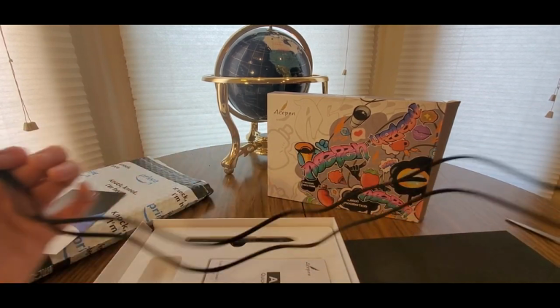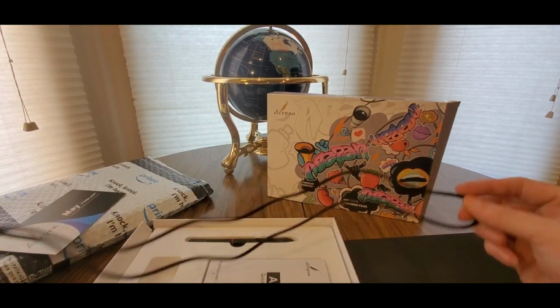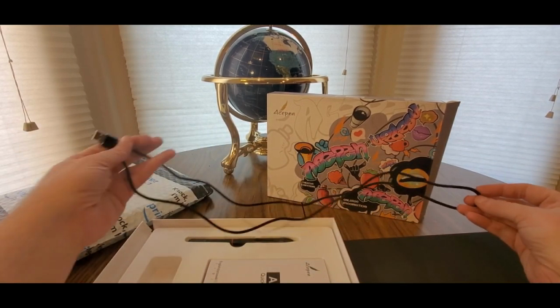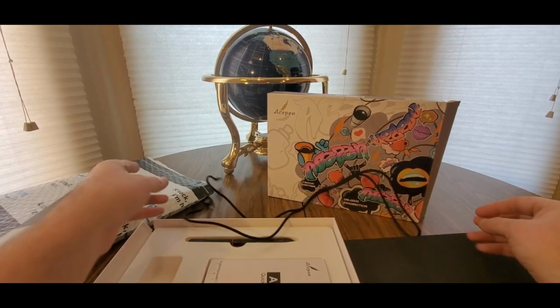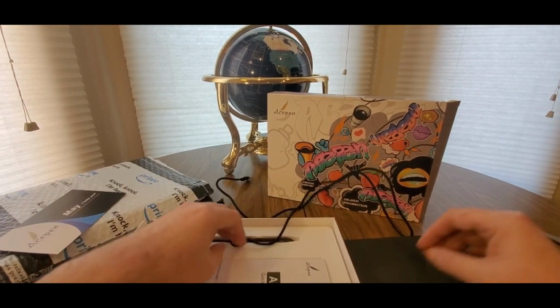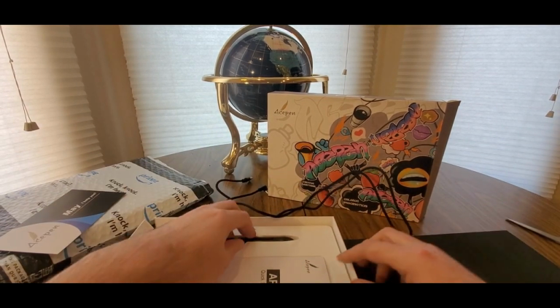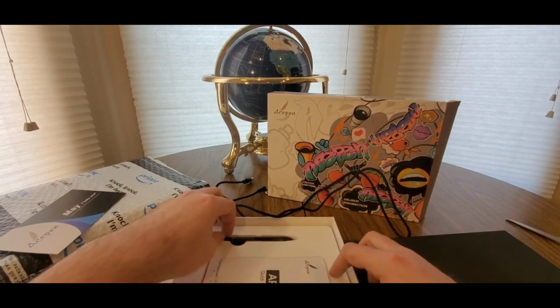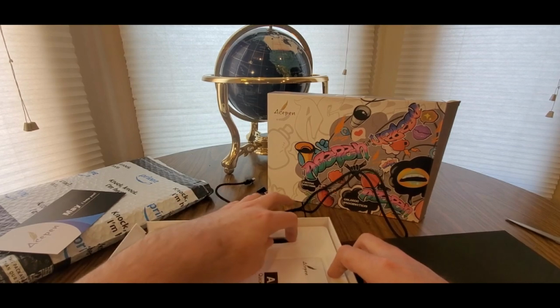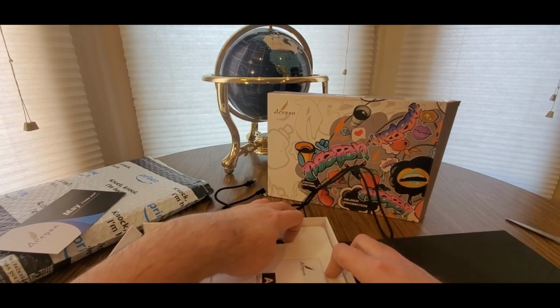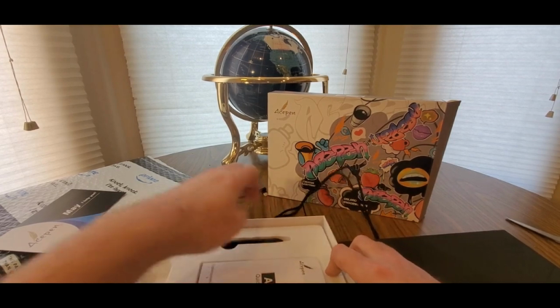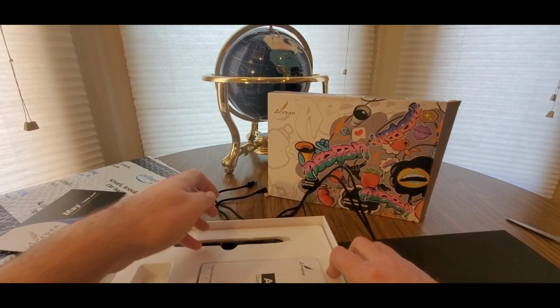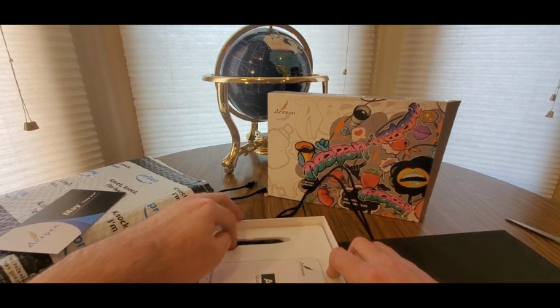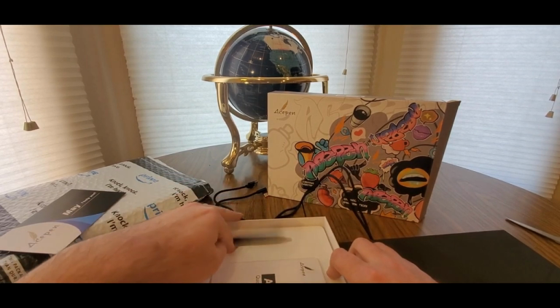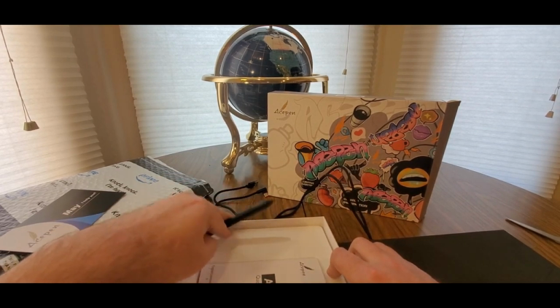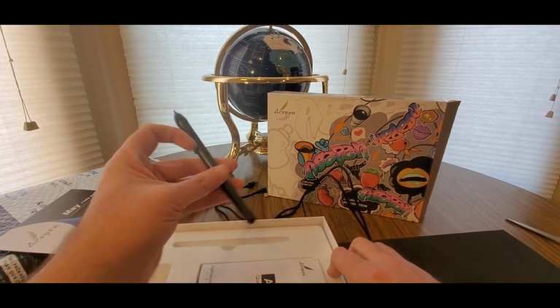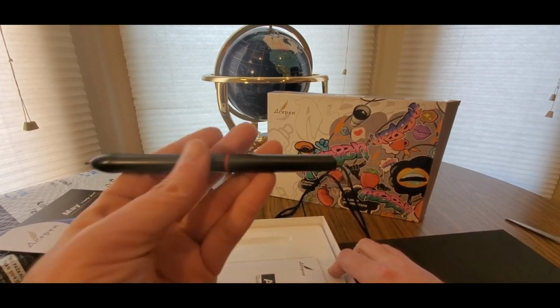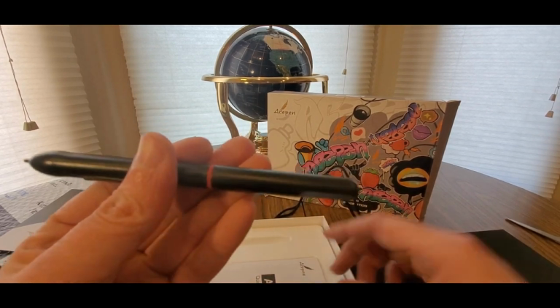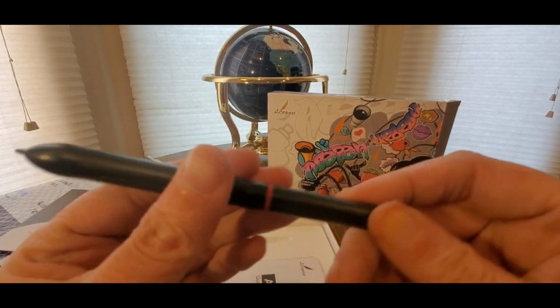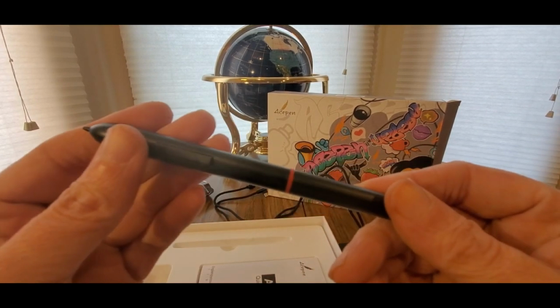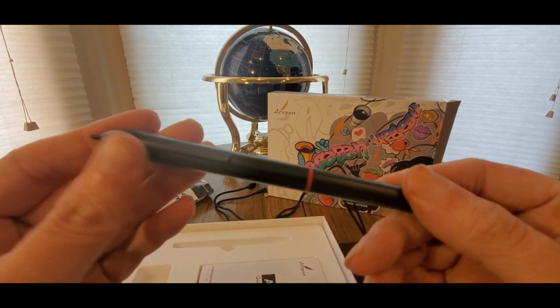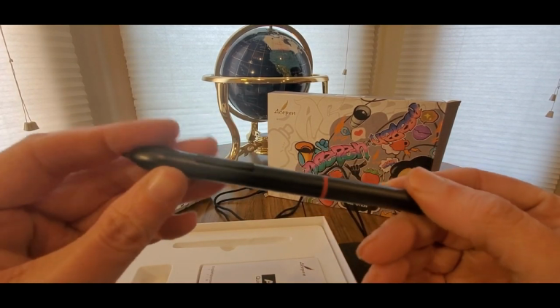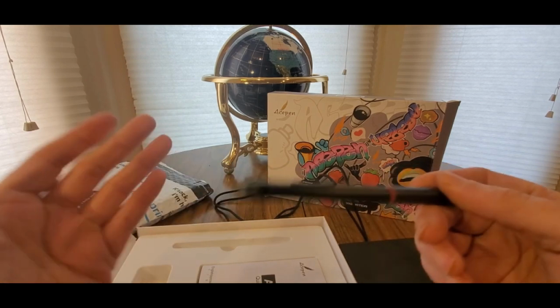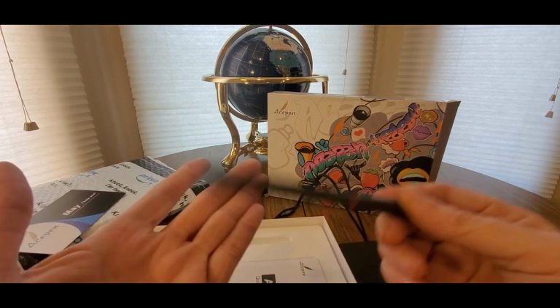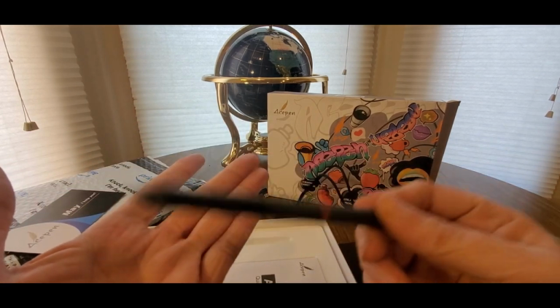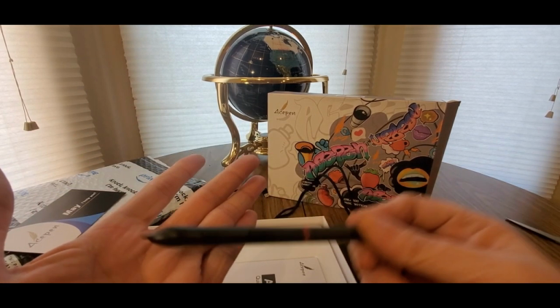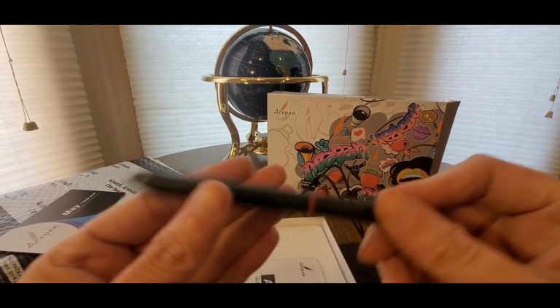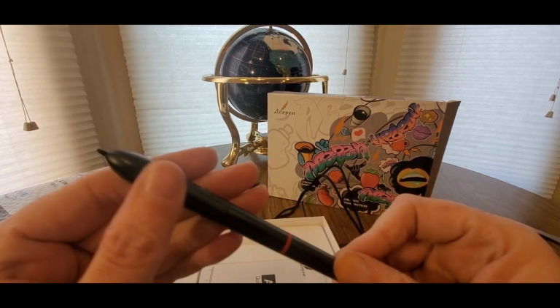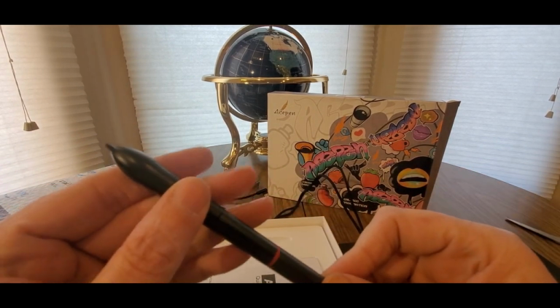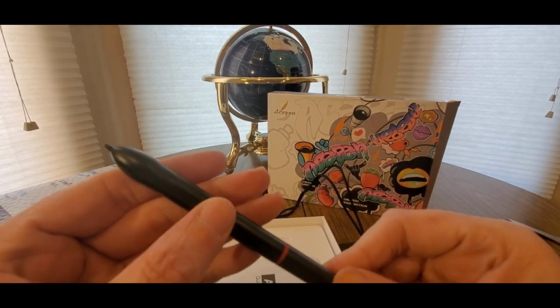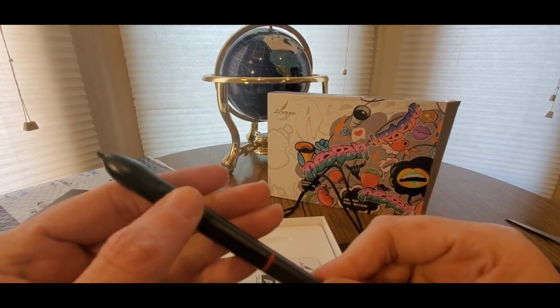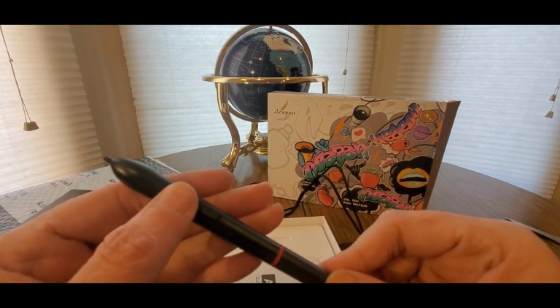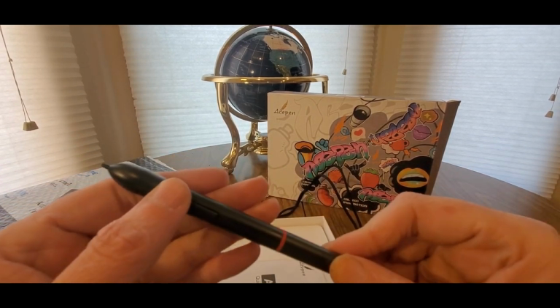Like I said, if you guys are into the NFT thing and need a good drawing tablet — nice, lightweight, nice click.